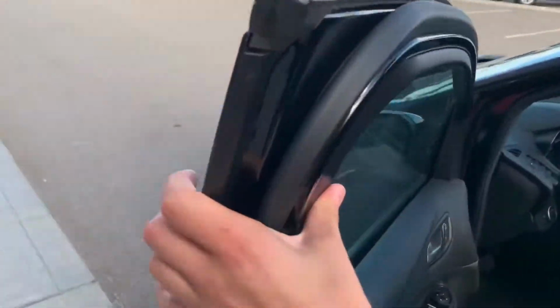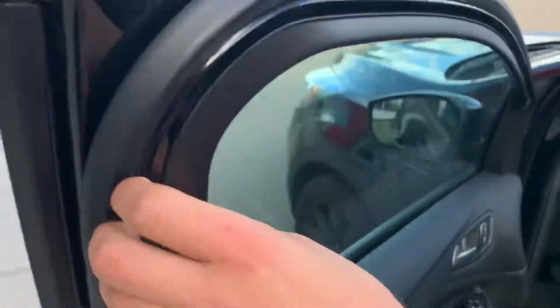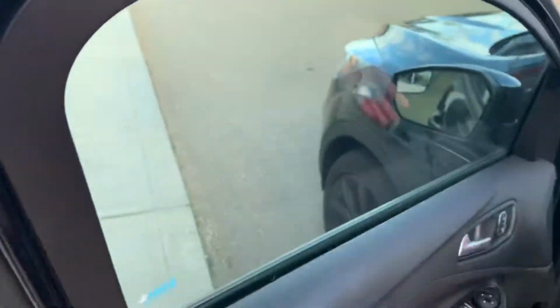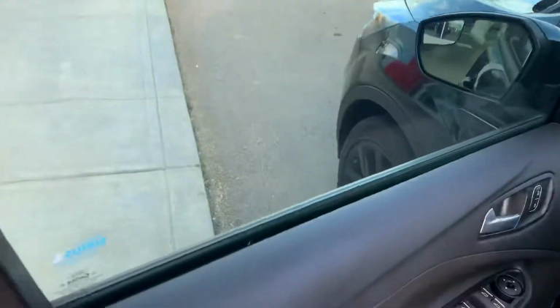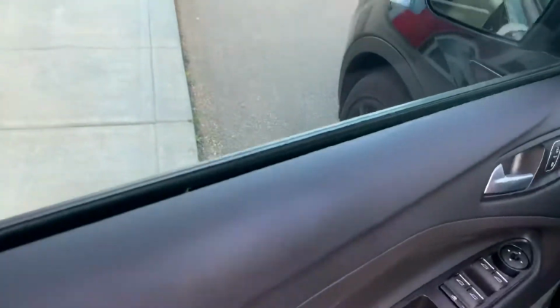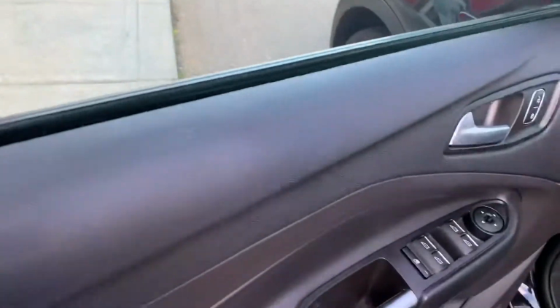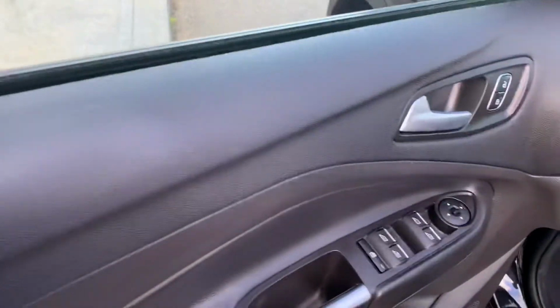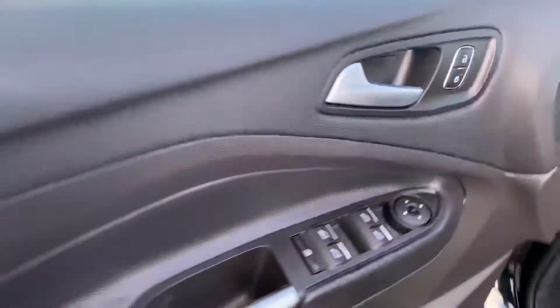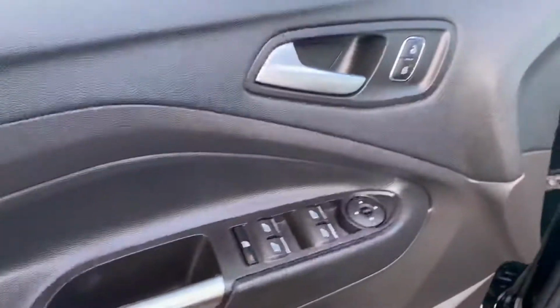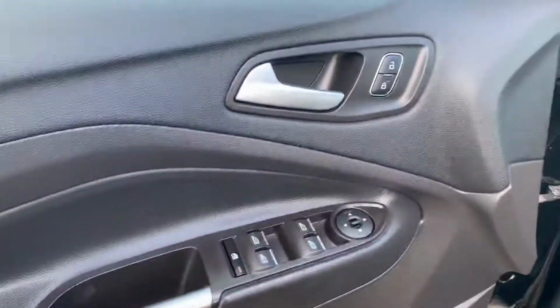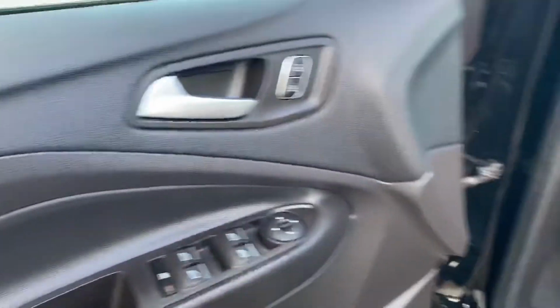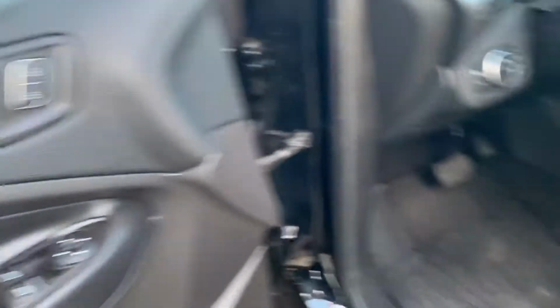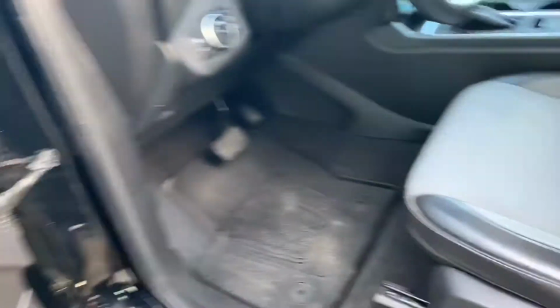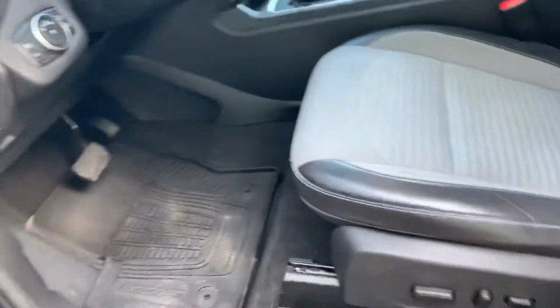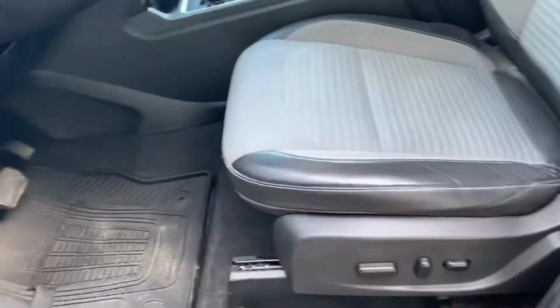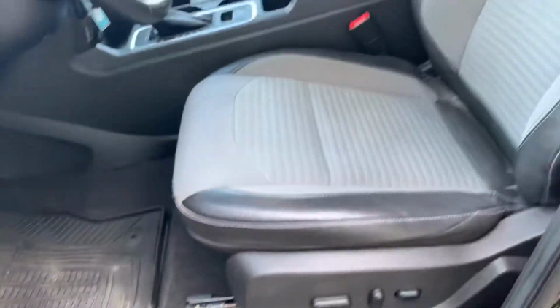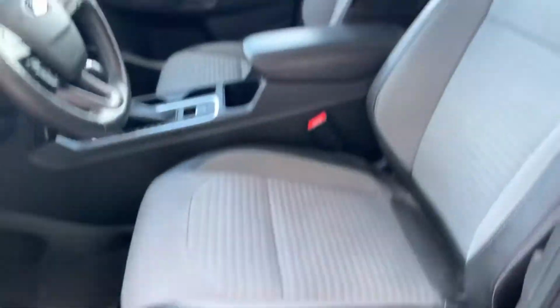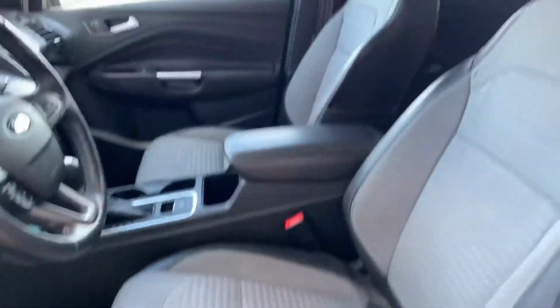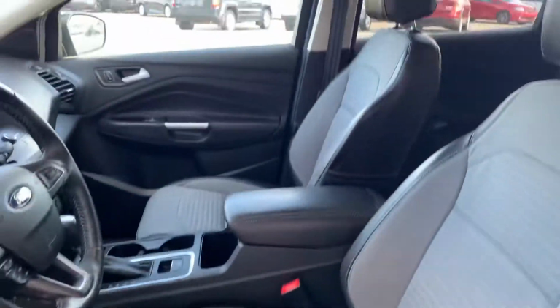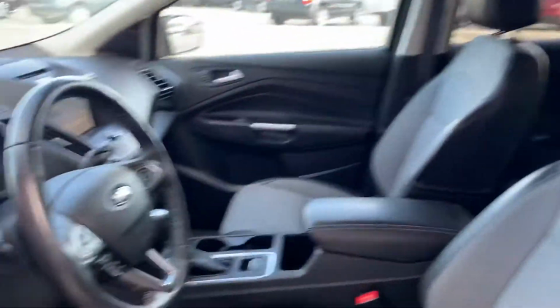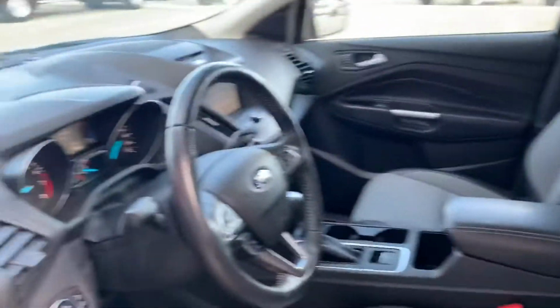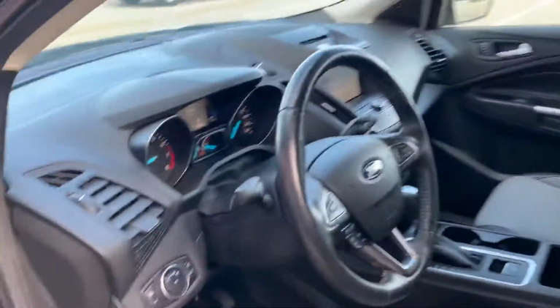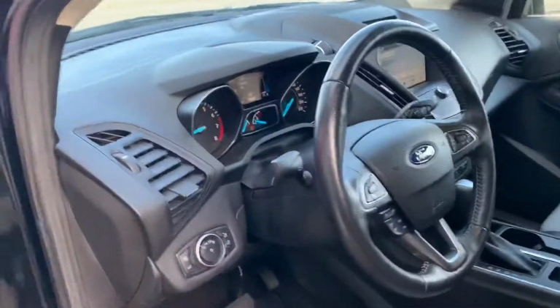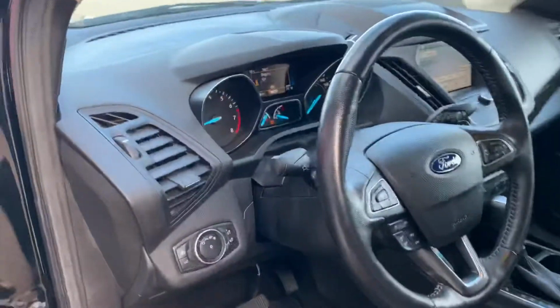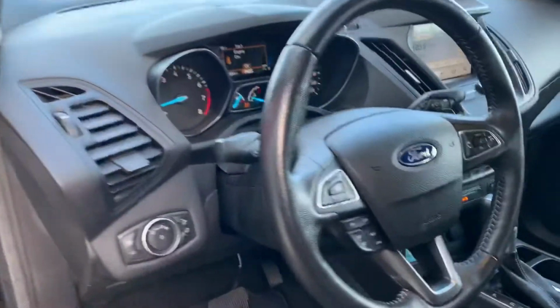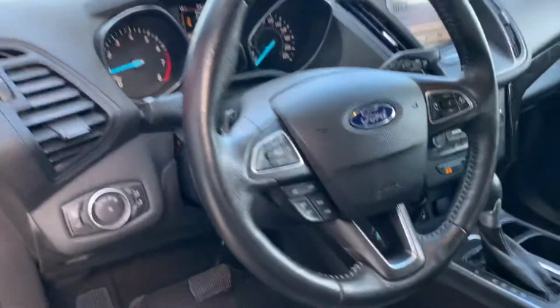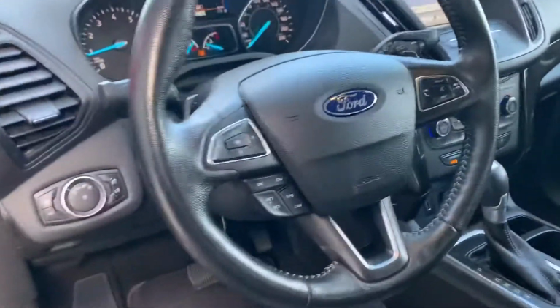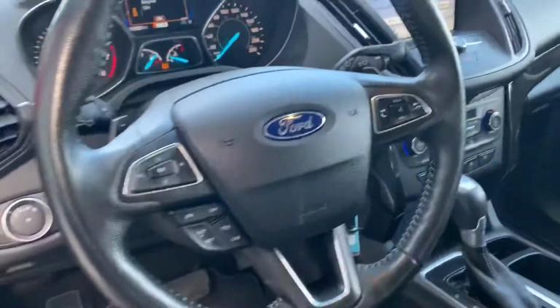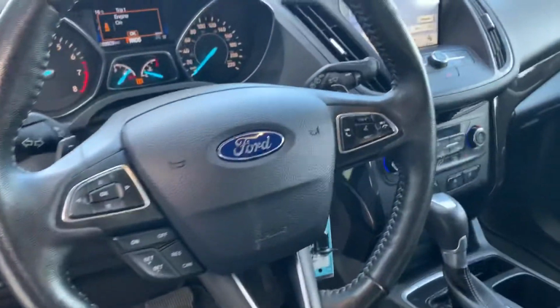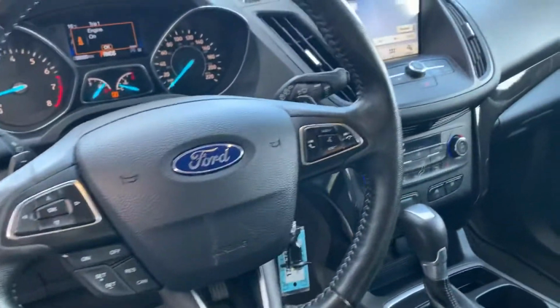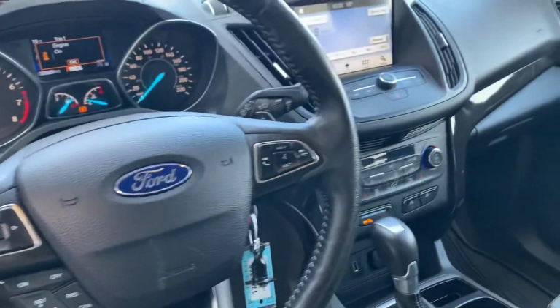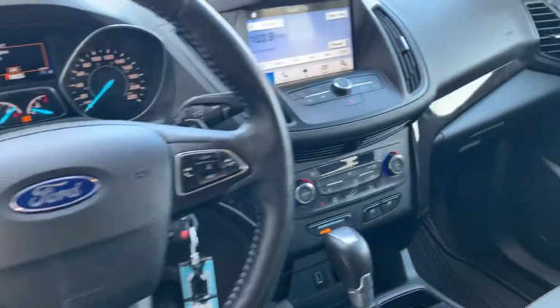If you come with me to the interior, you've got all your power appointments on the door, a touch screen radio display, A.C., Bluetooth, cruise control — all the goodies to make your driving experience great.